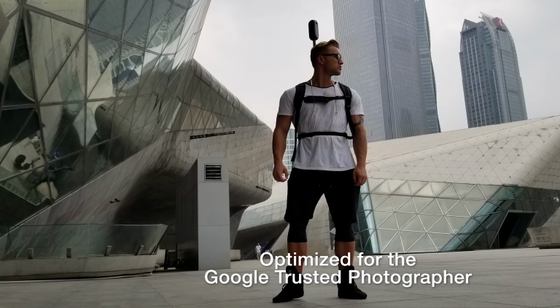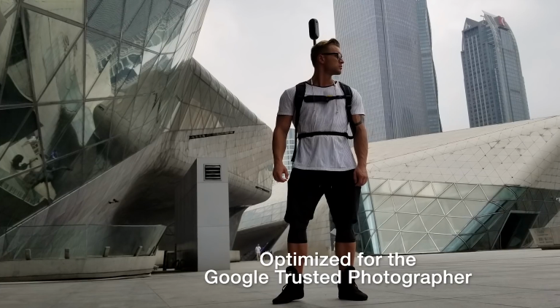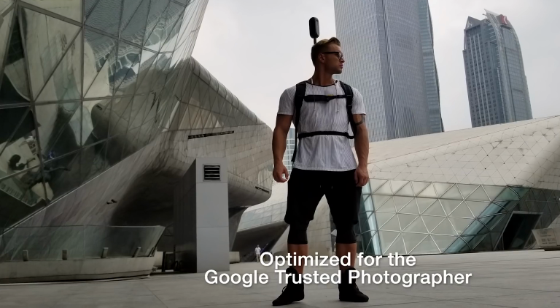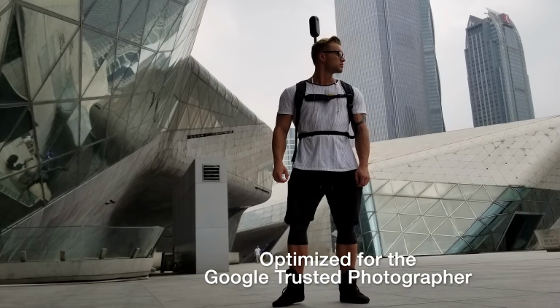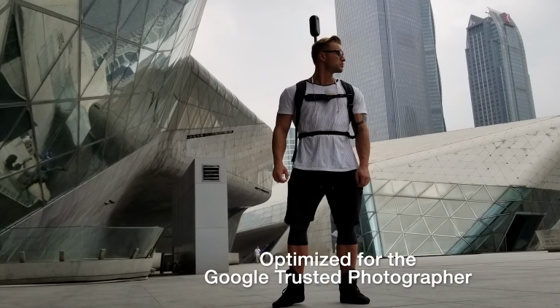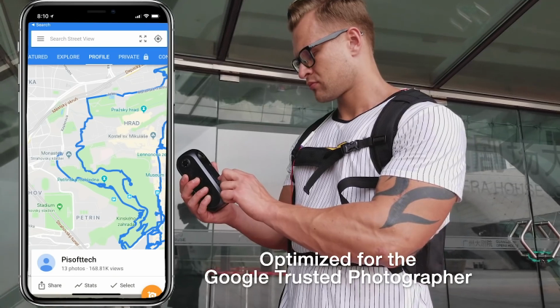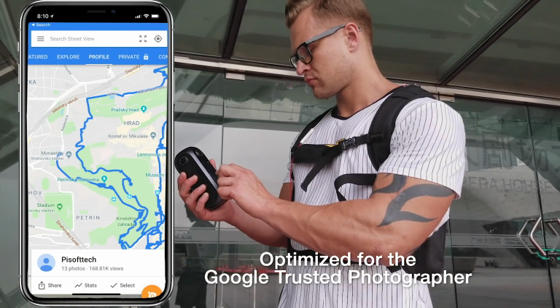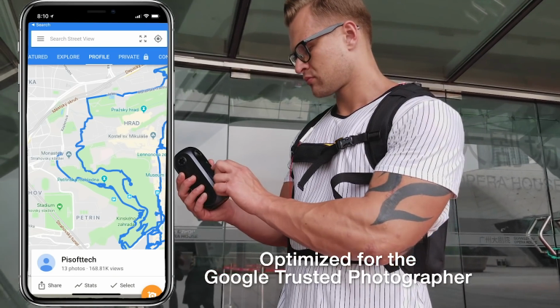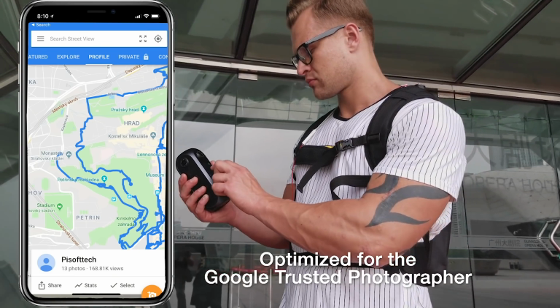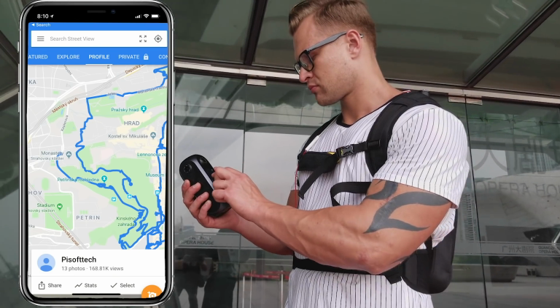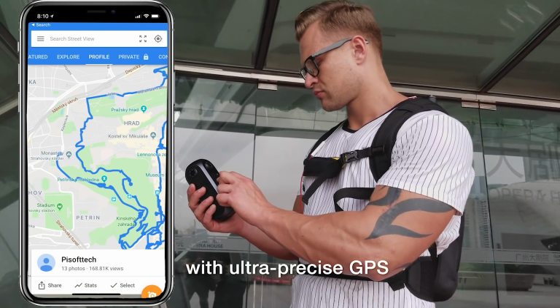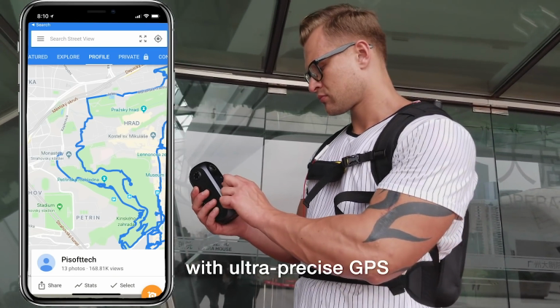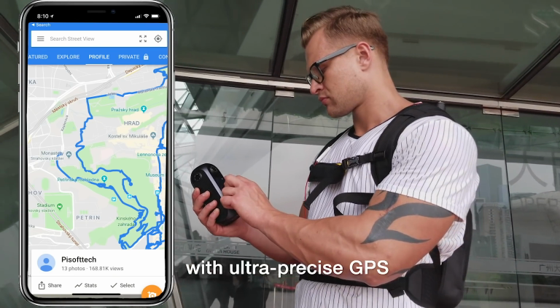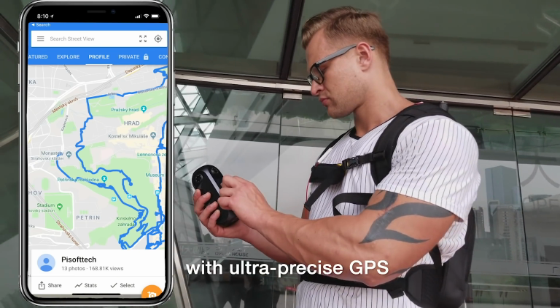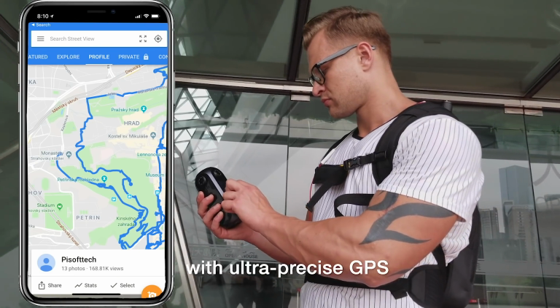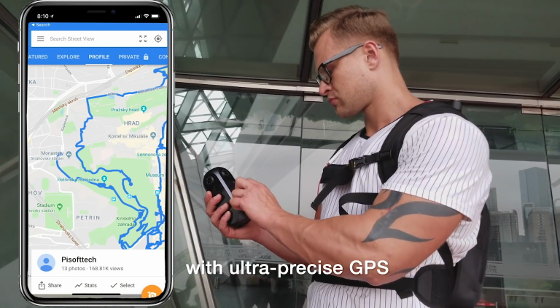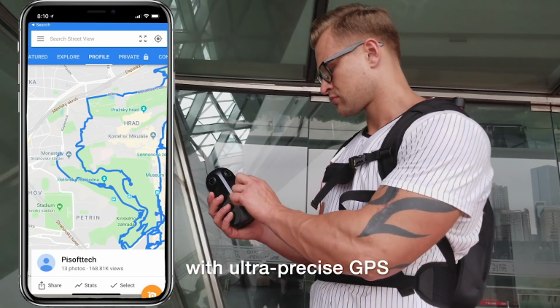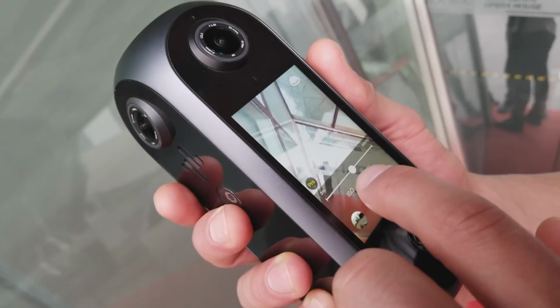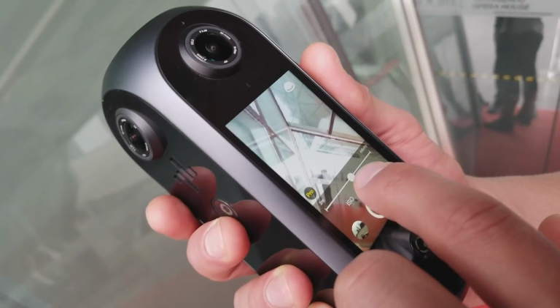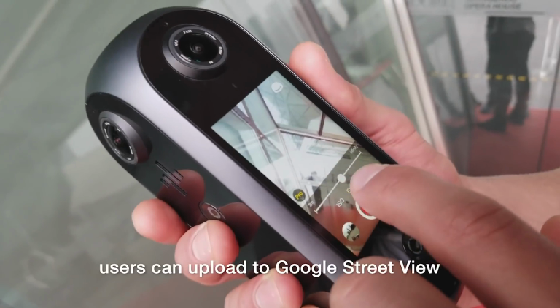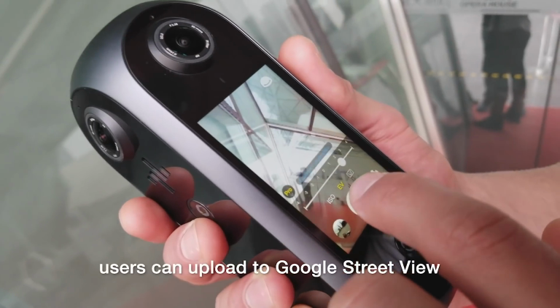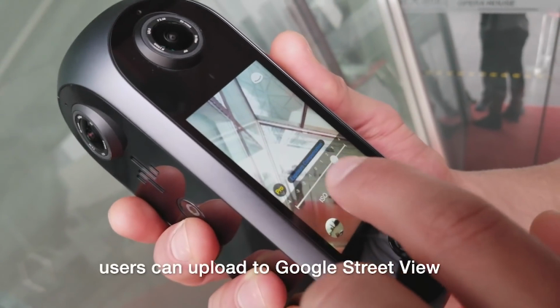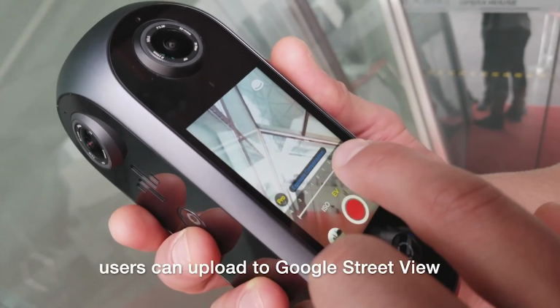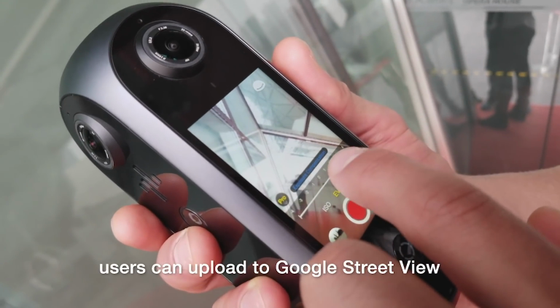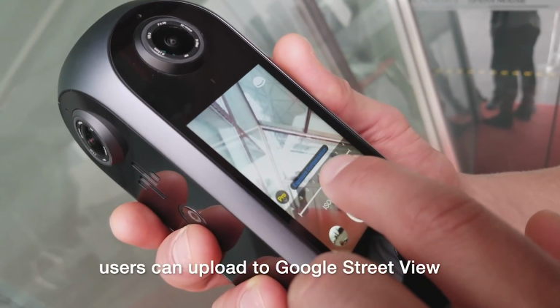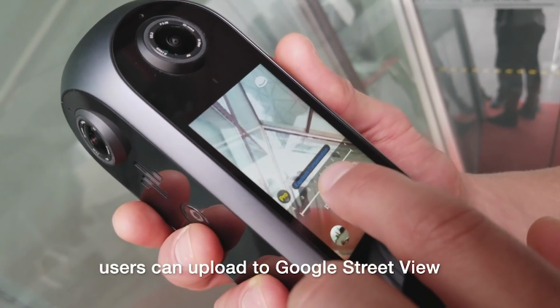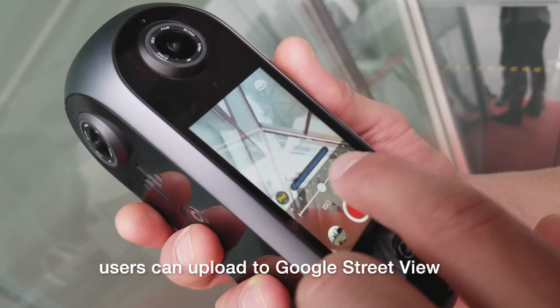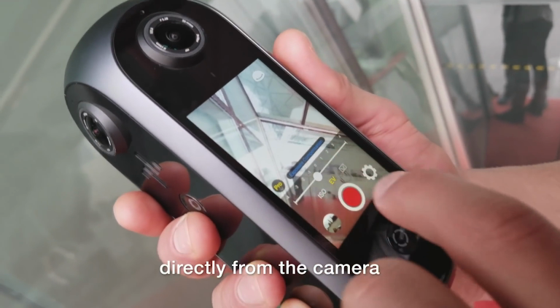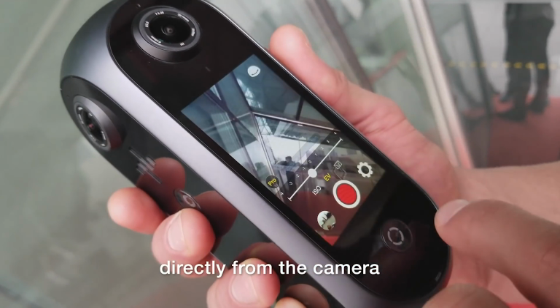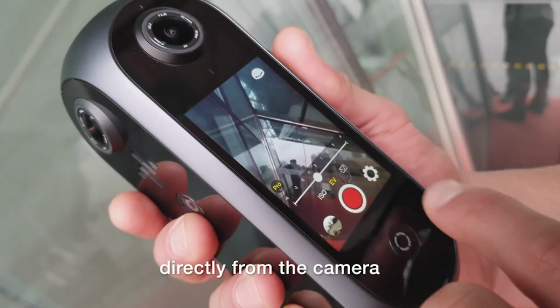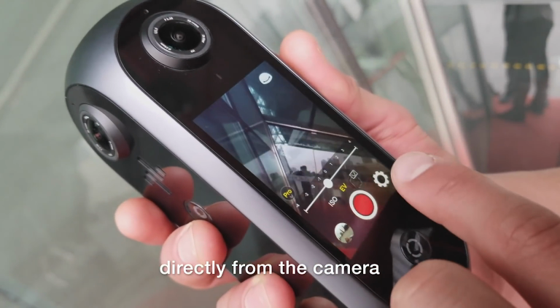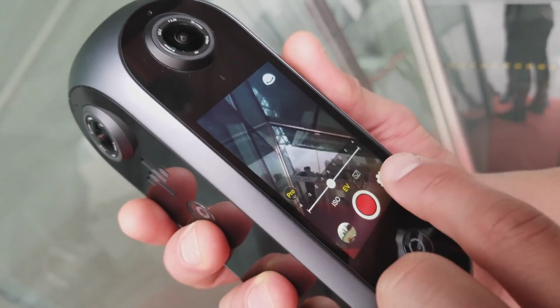Optimized for the Google-trusted photographer with ultra-precise GPS, users can upload to Google Street View directly from the camera.